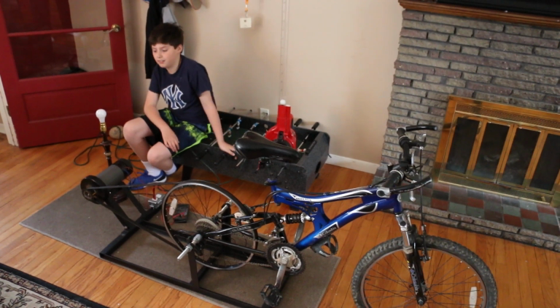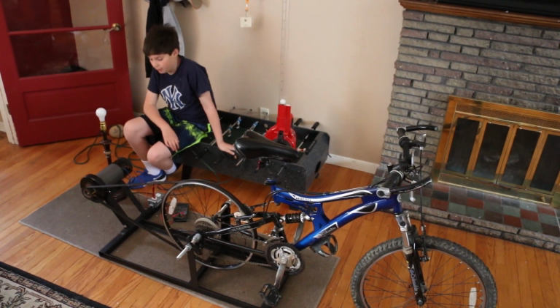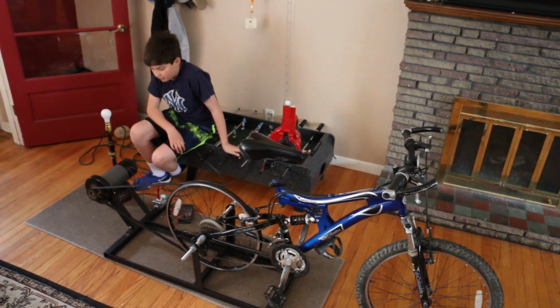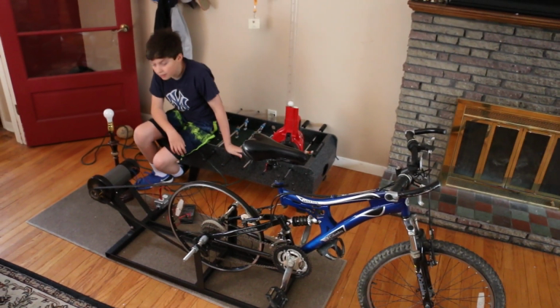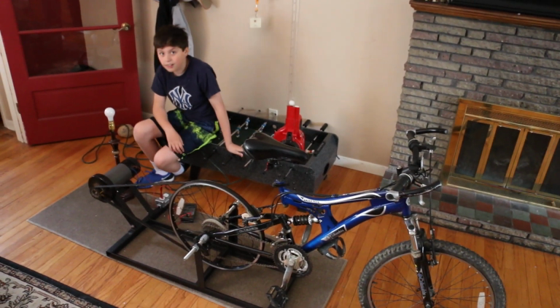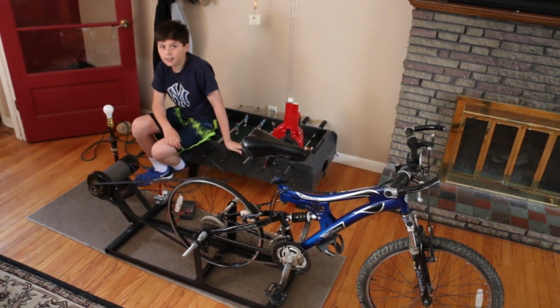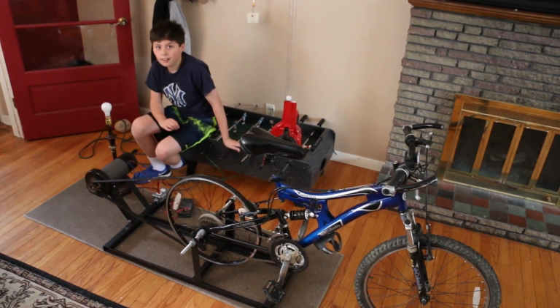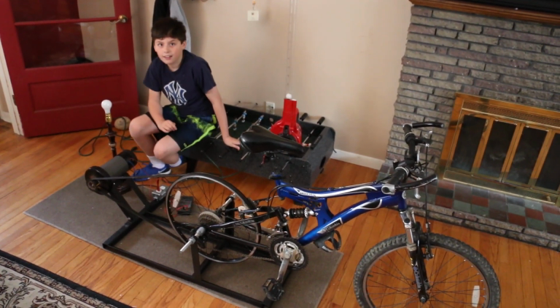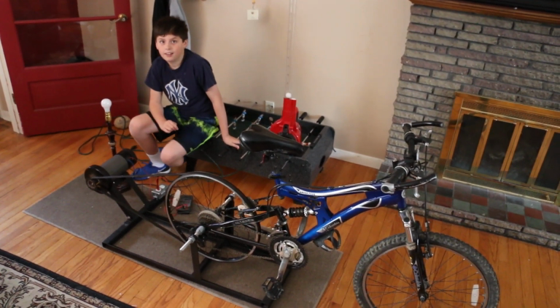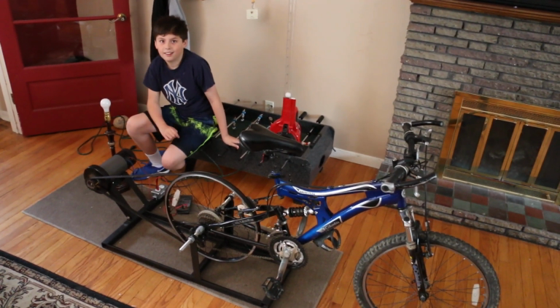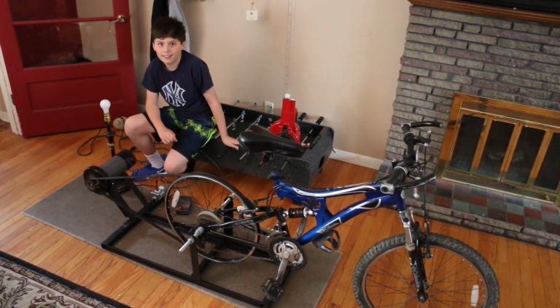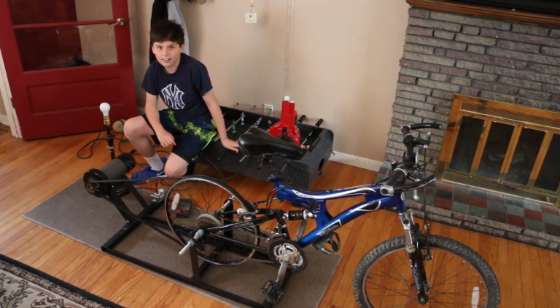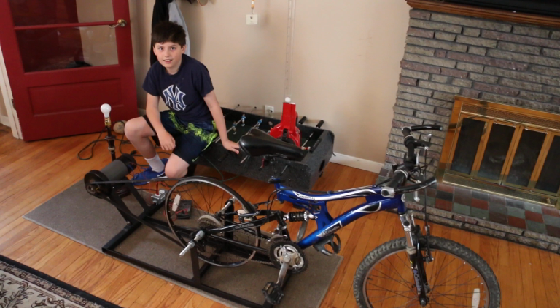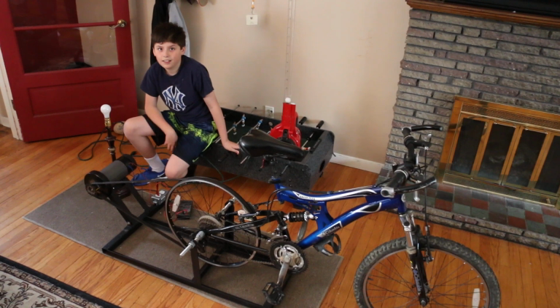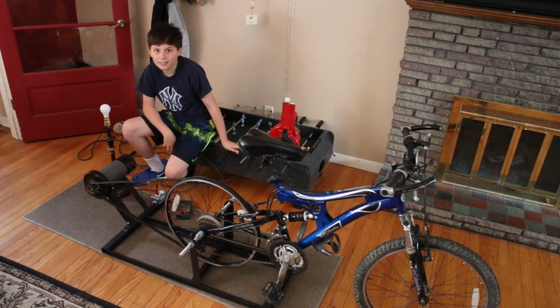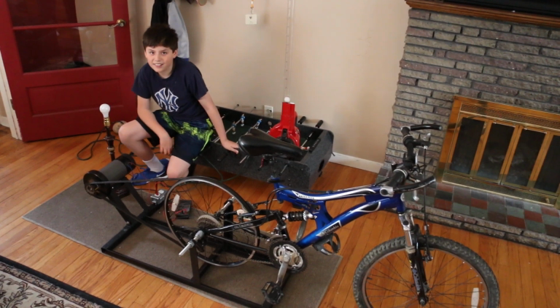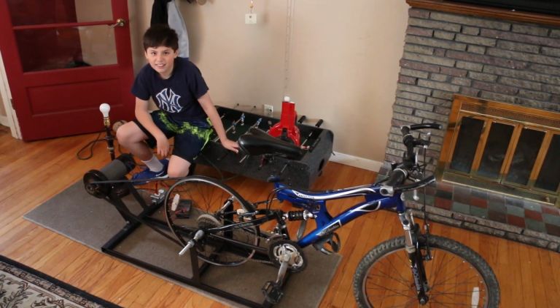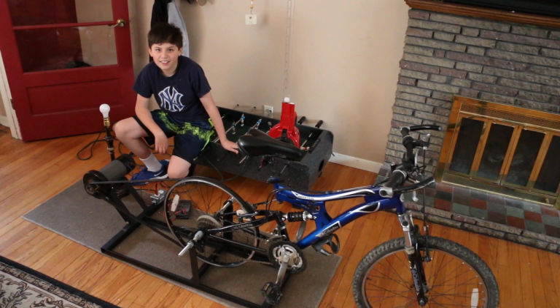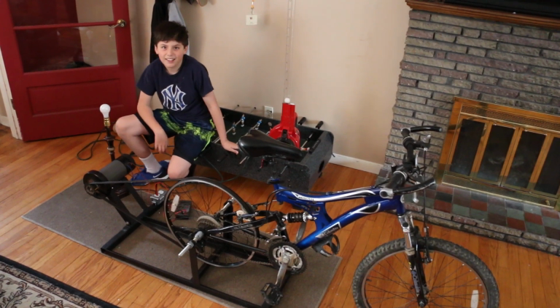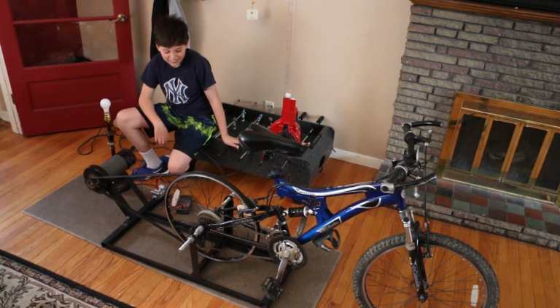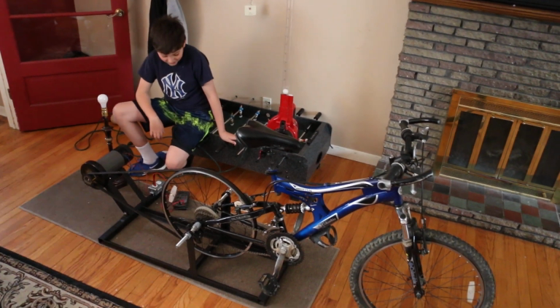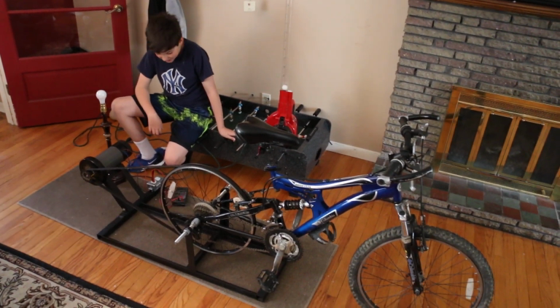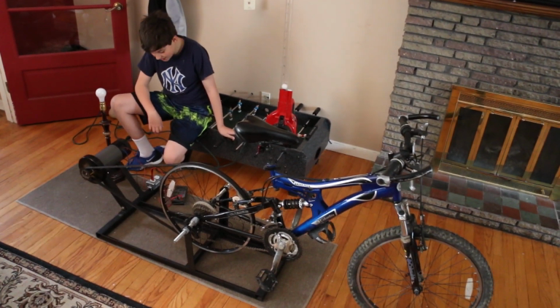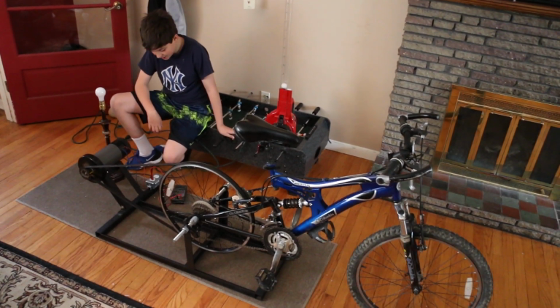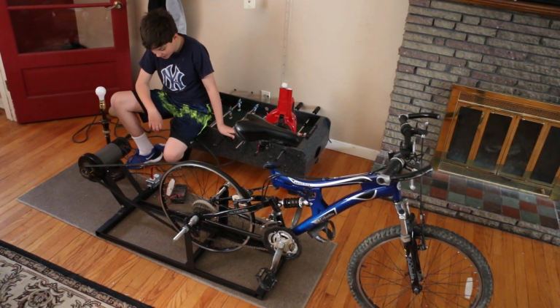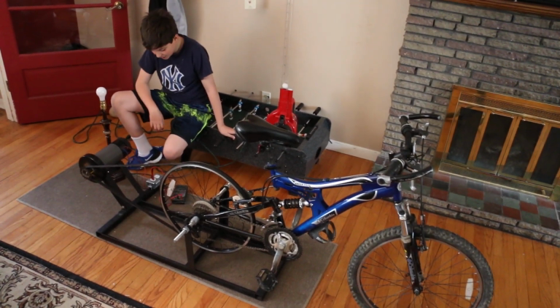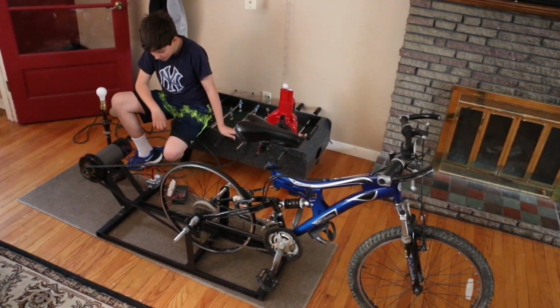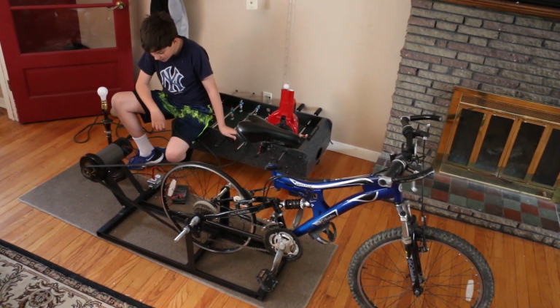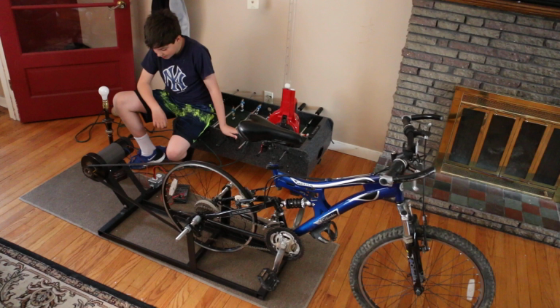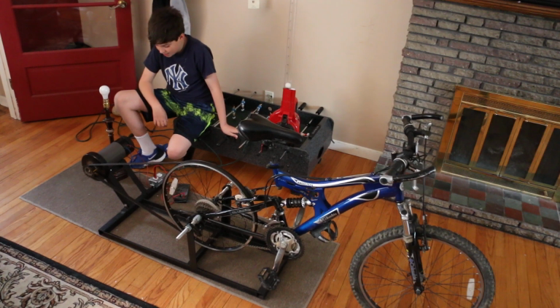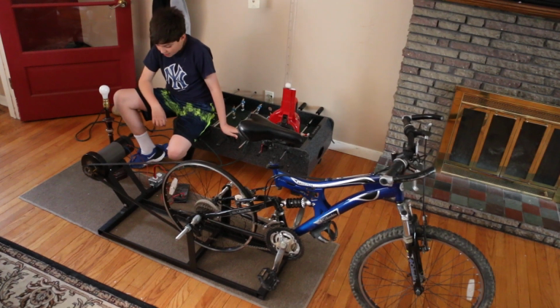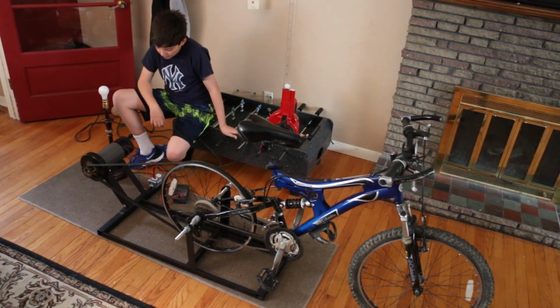So this is quite a contraption you've built. Can you tell me a little bit about what it is, how it's built, and how it'll work?